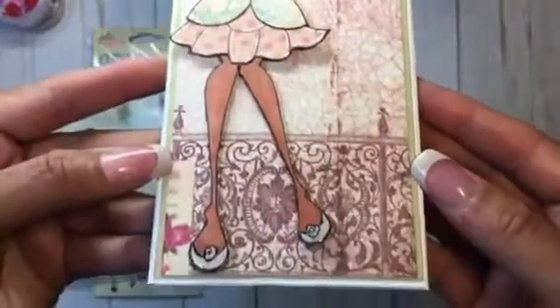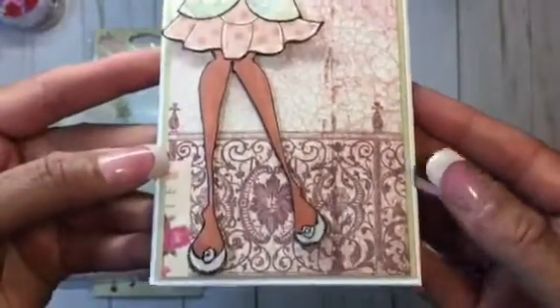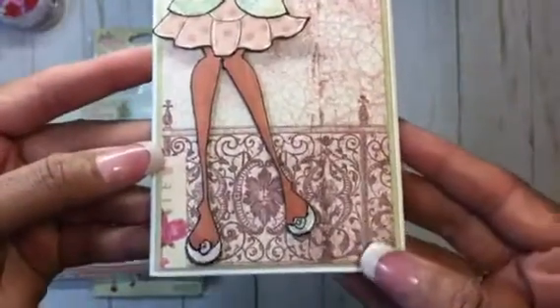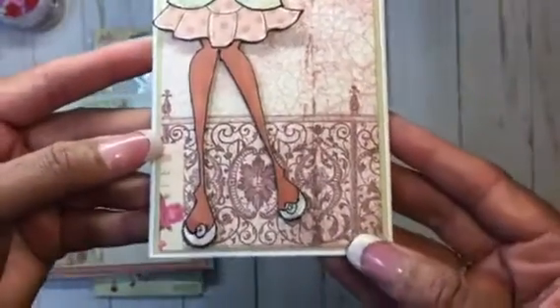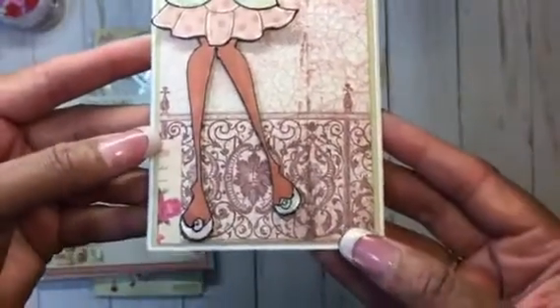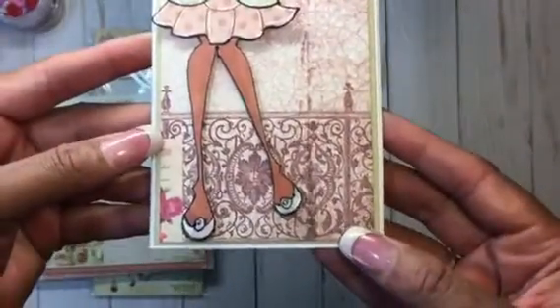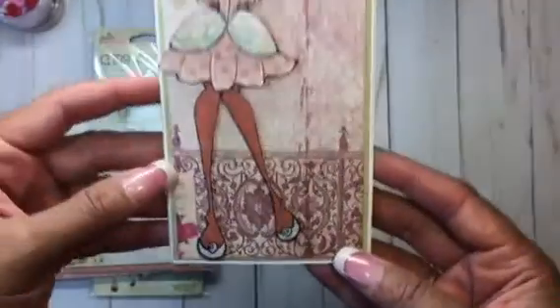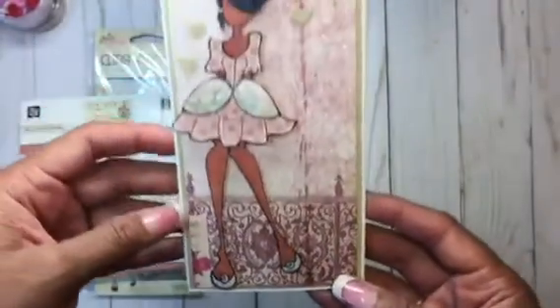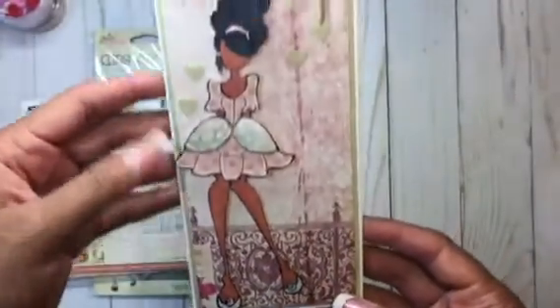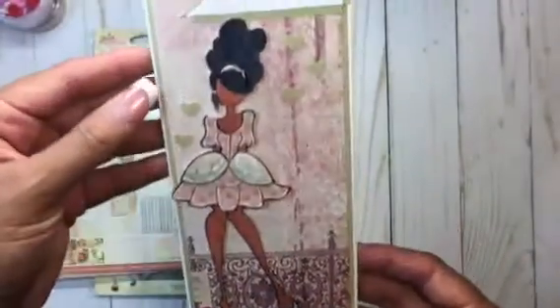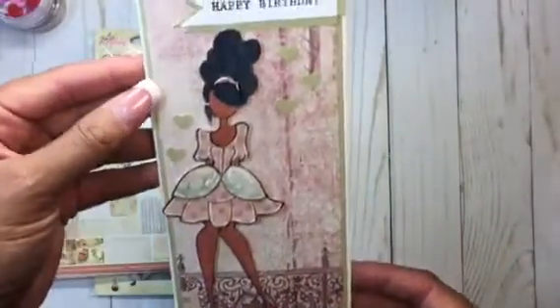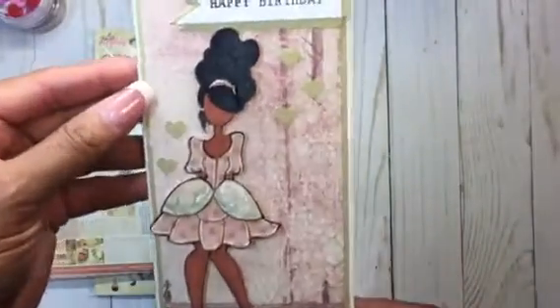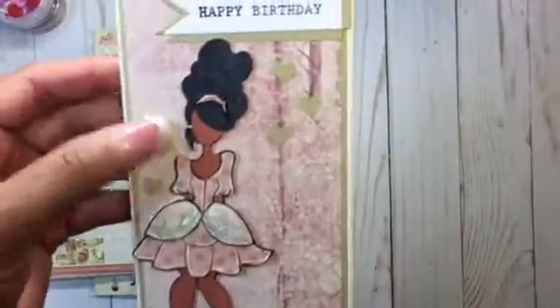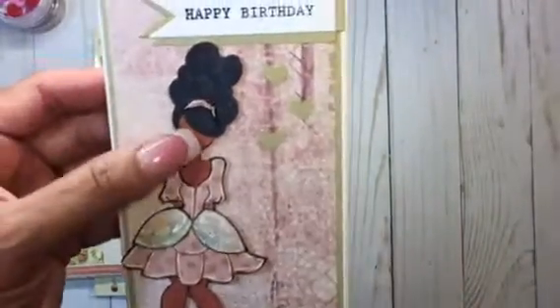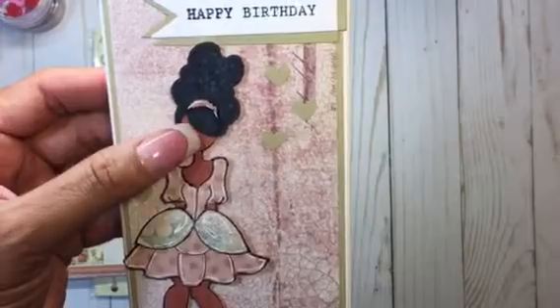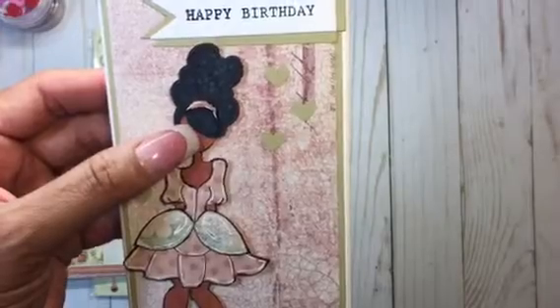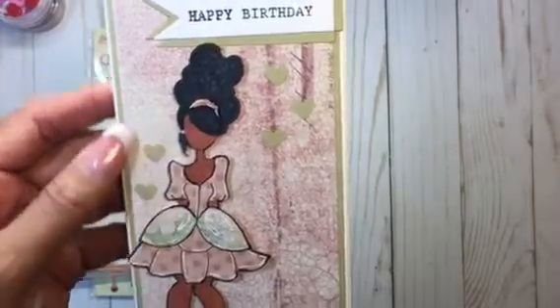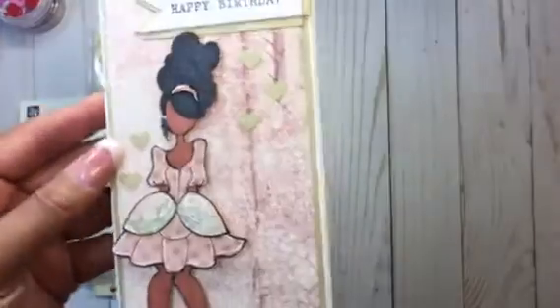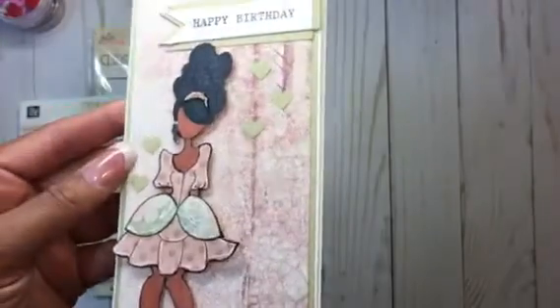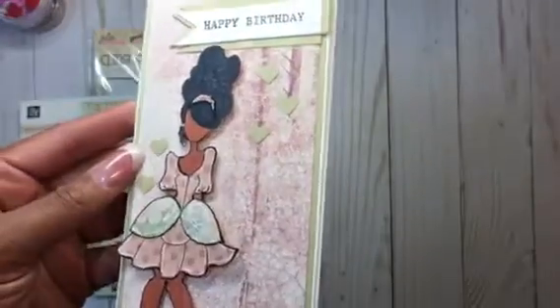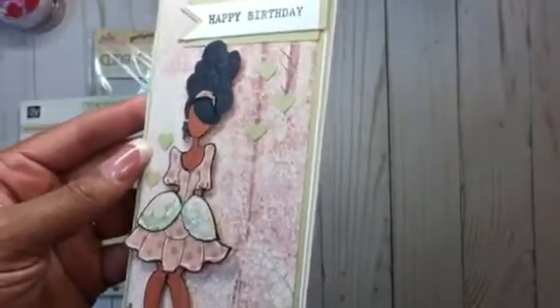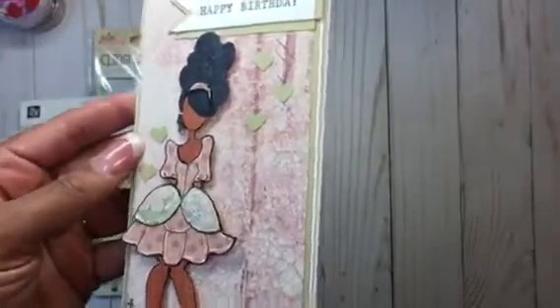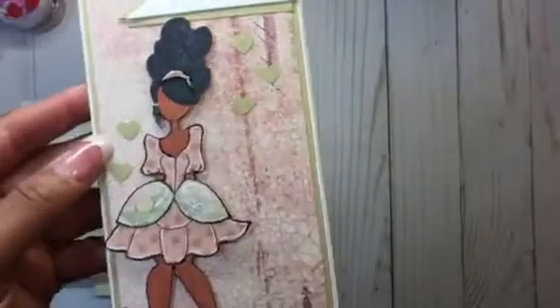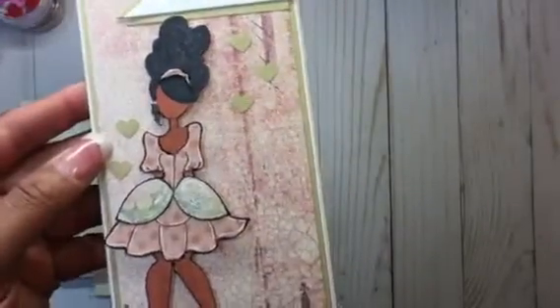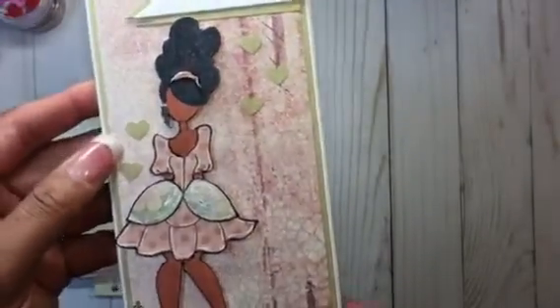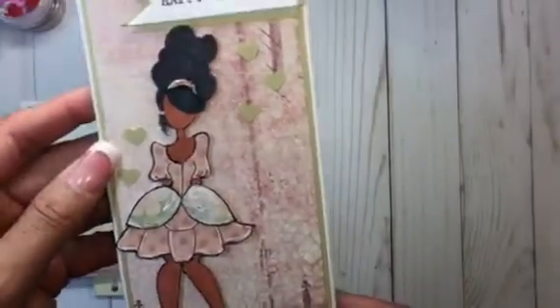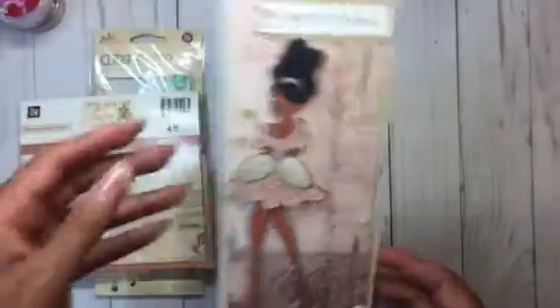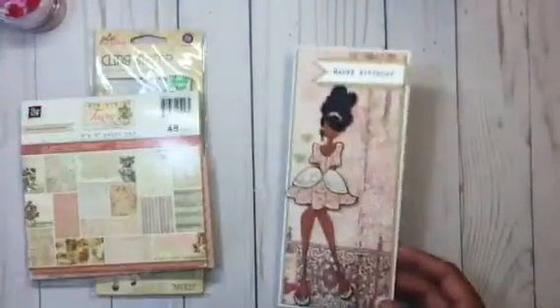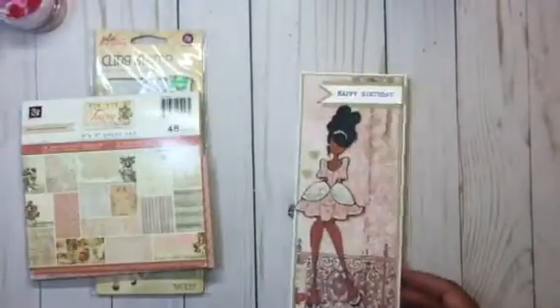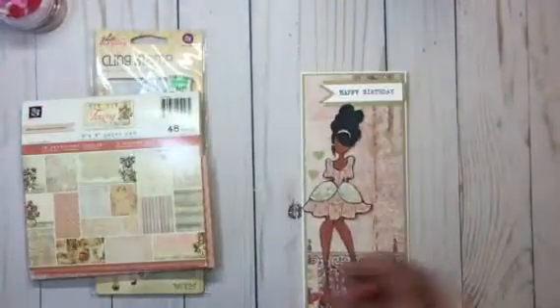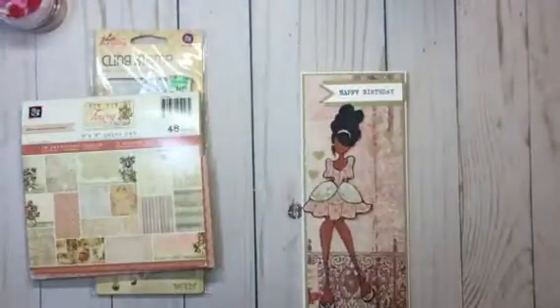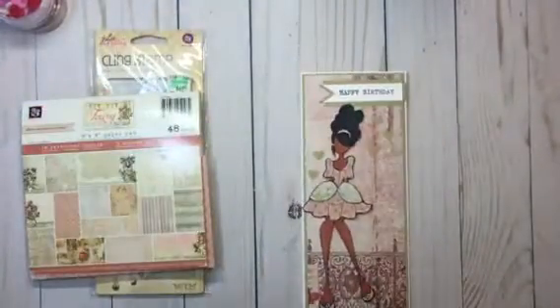I used these papers for her dress and her shoes — I paper pieced her shoes as well — and her little headband, and then I popped her up on the card.